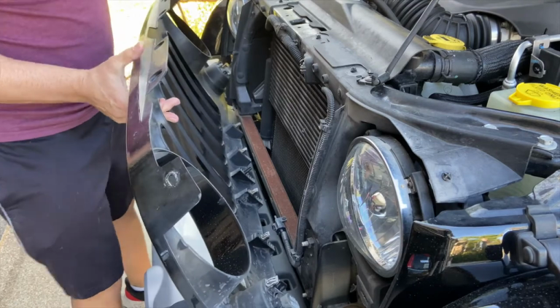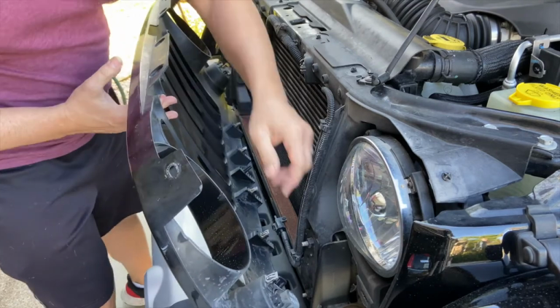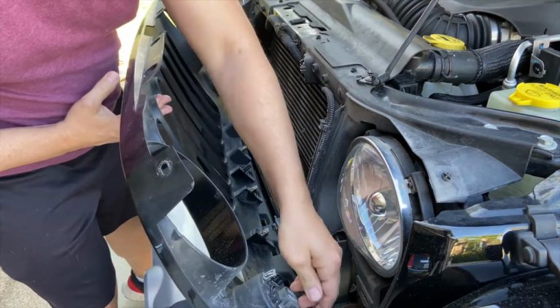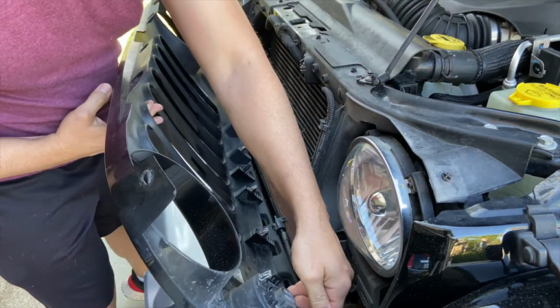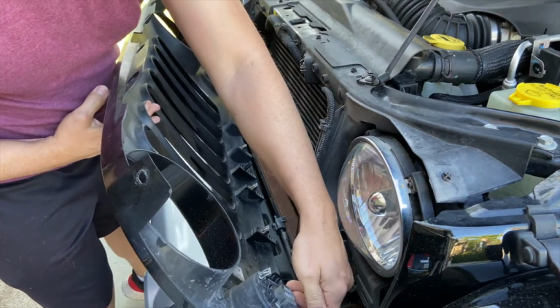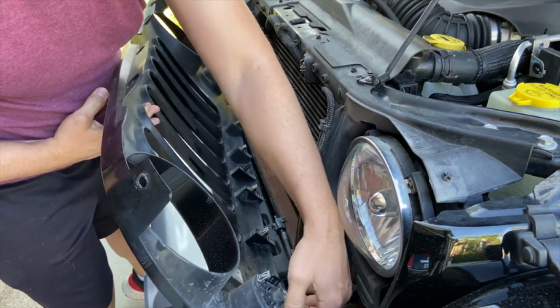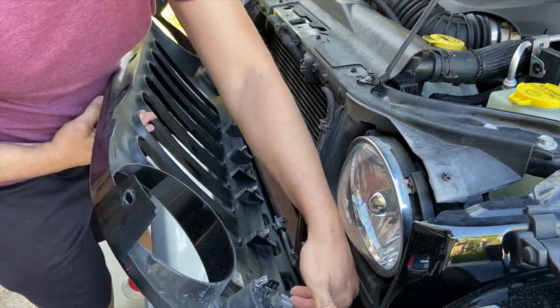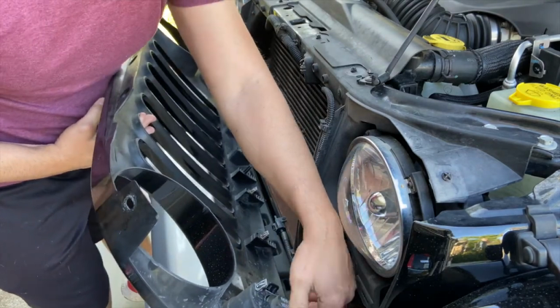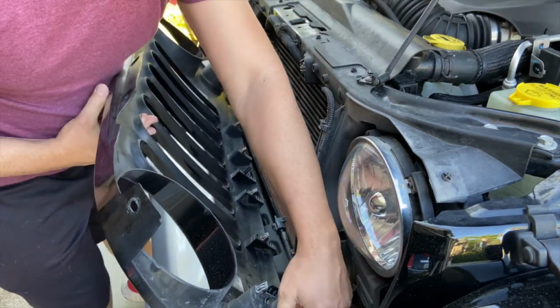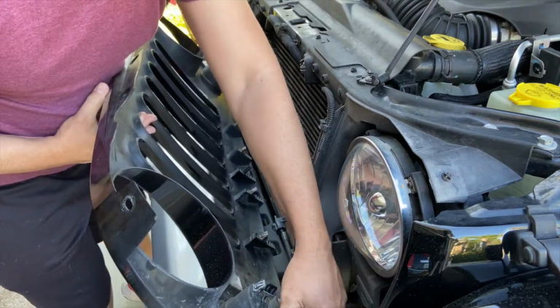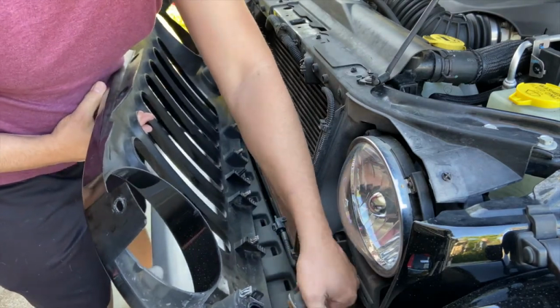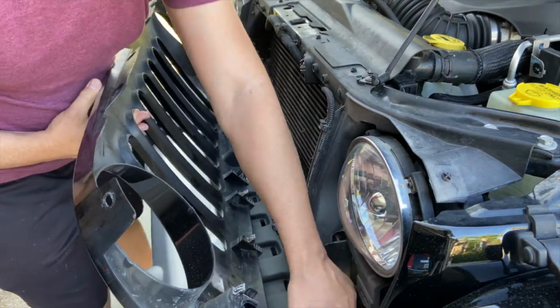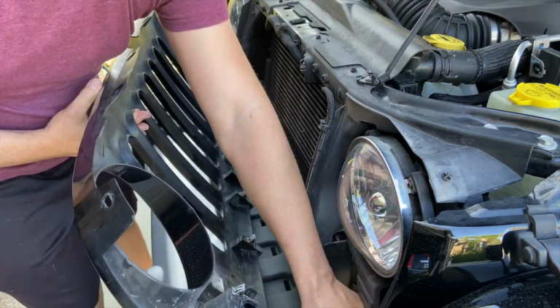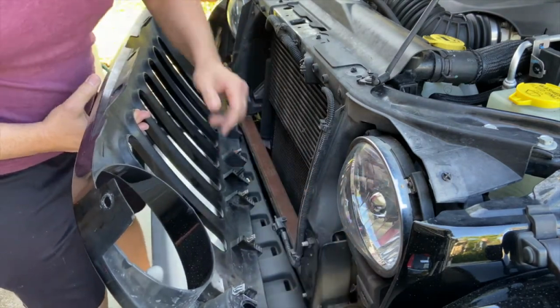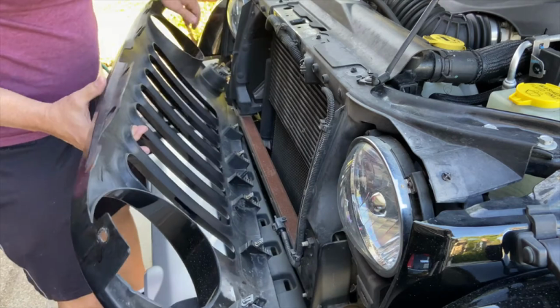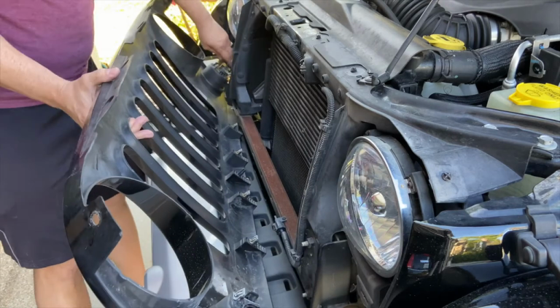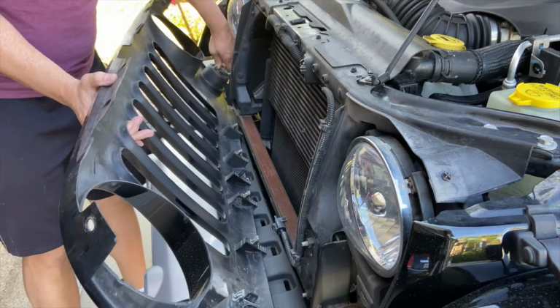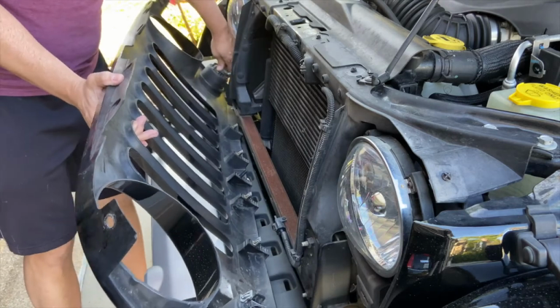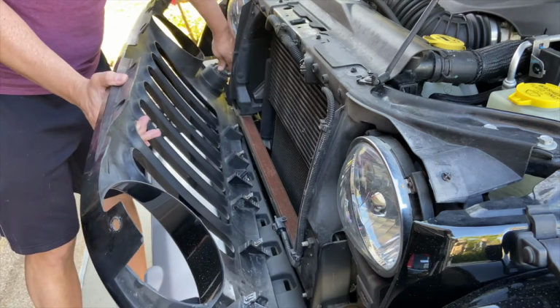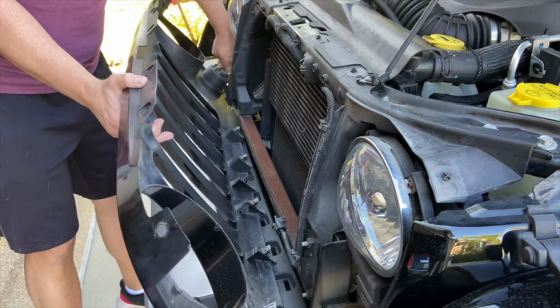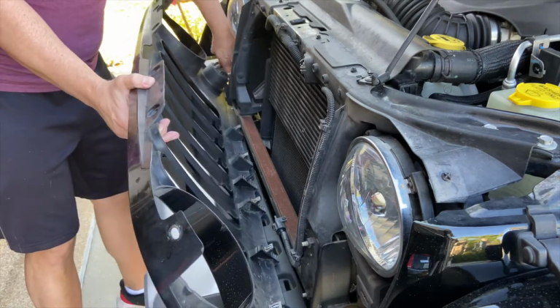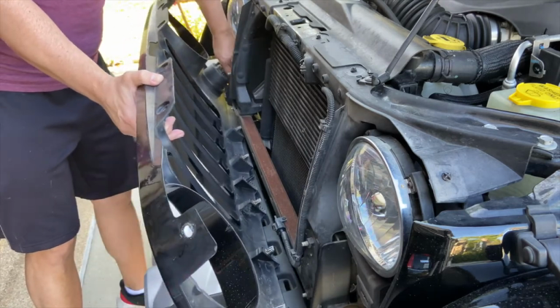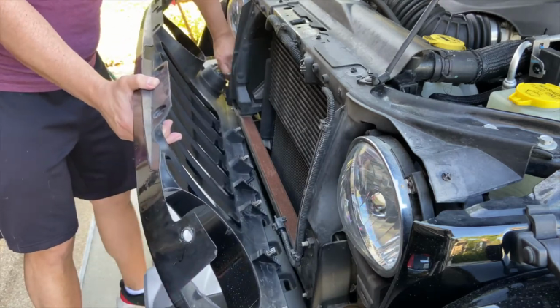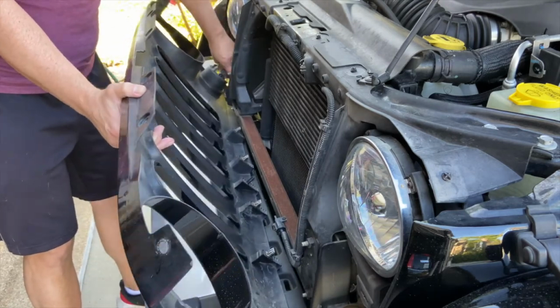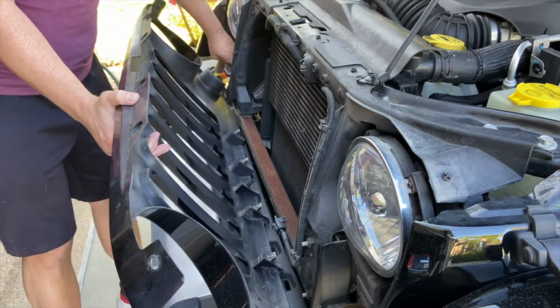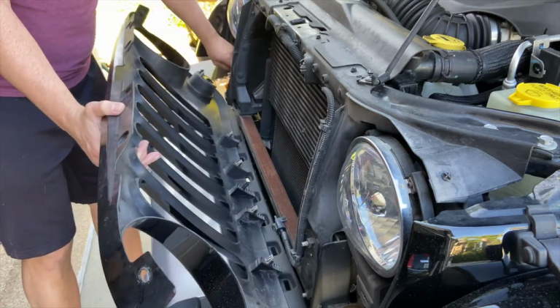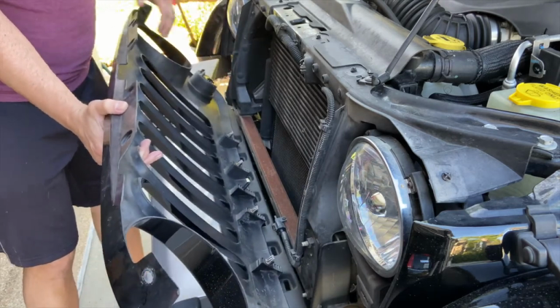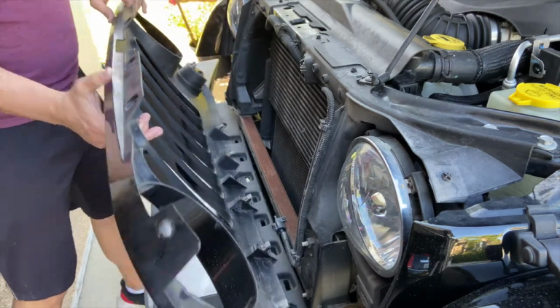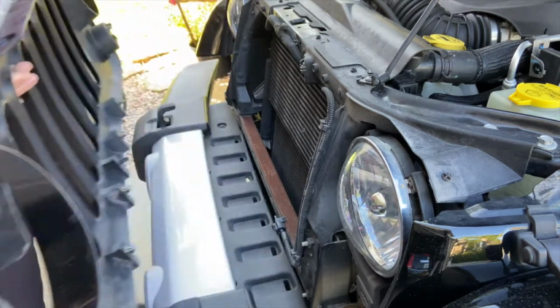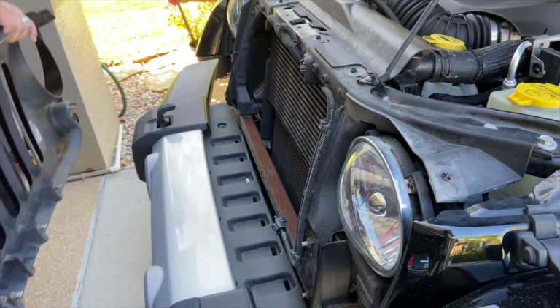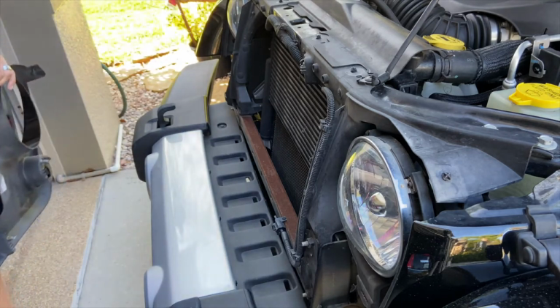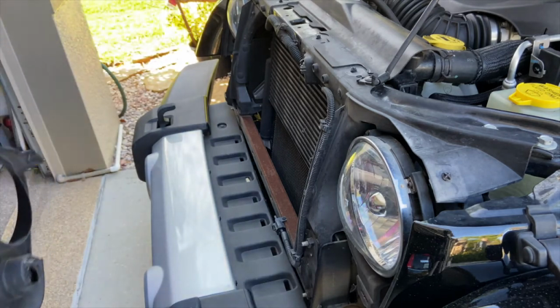Then I'm going to disconnect my turn signals, and the factory grill comes out of the way.